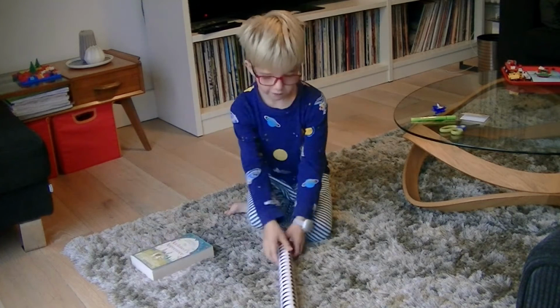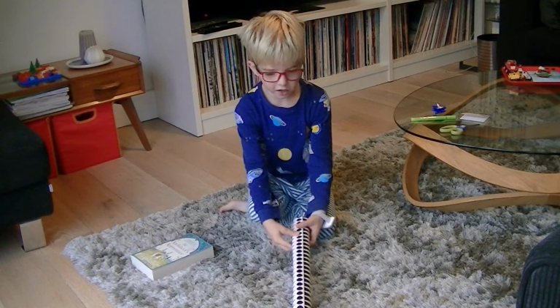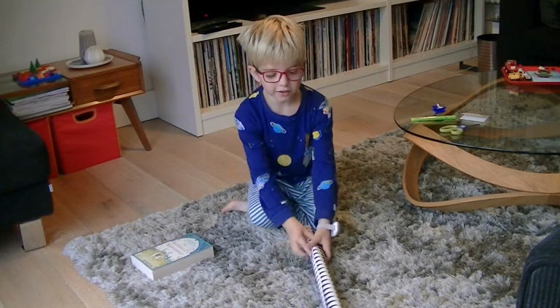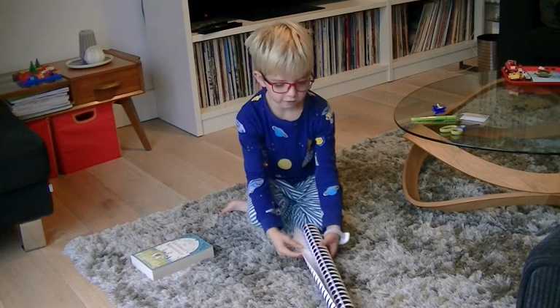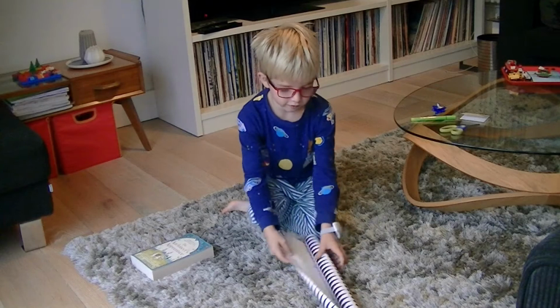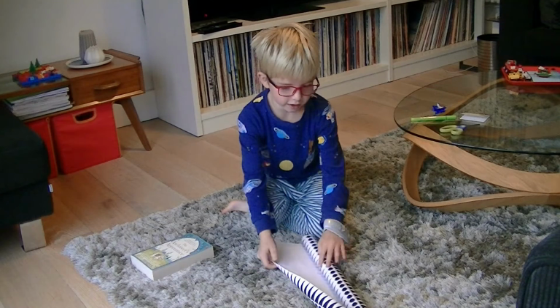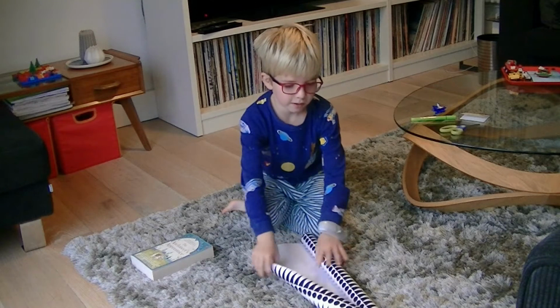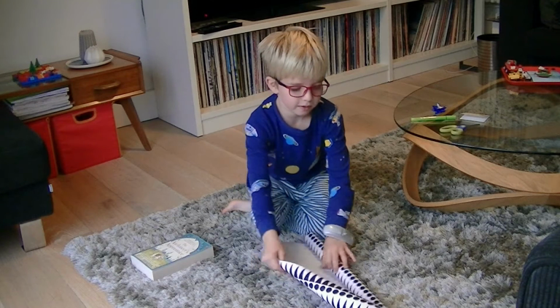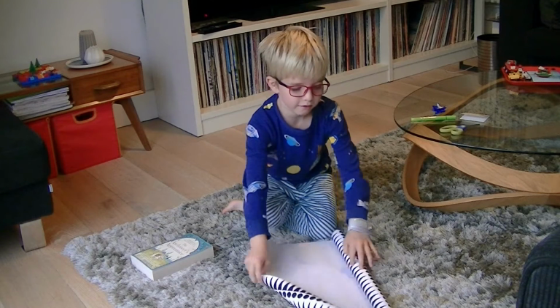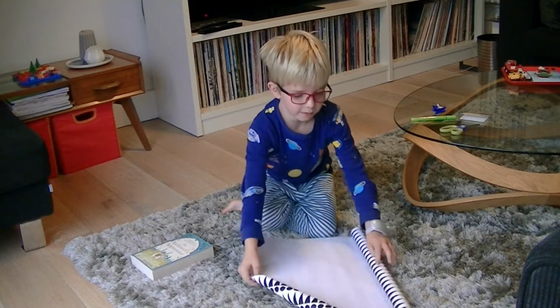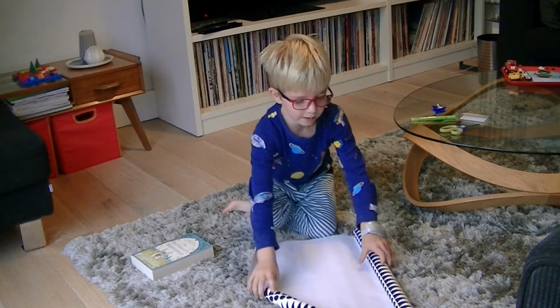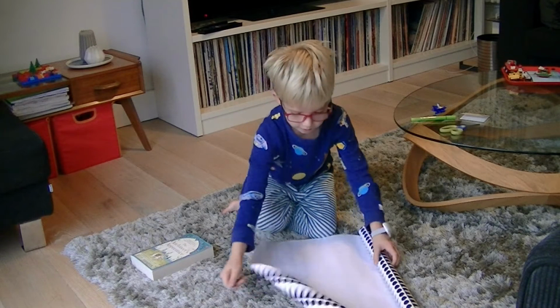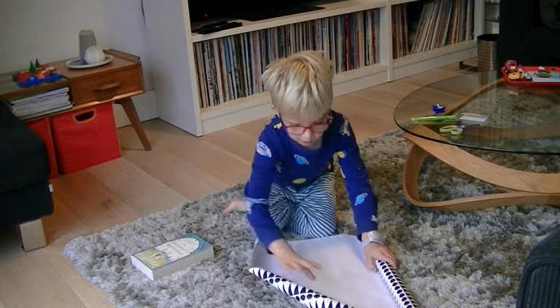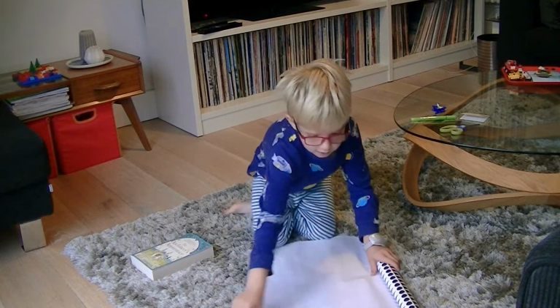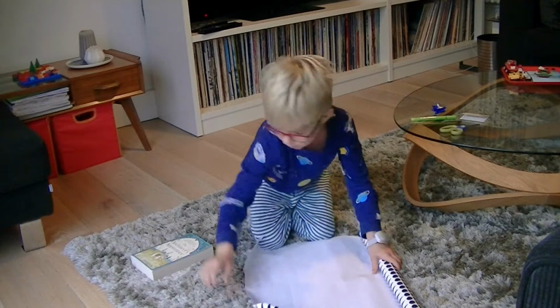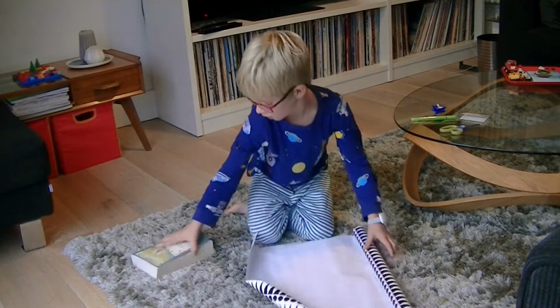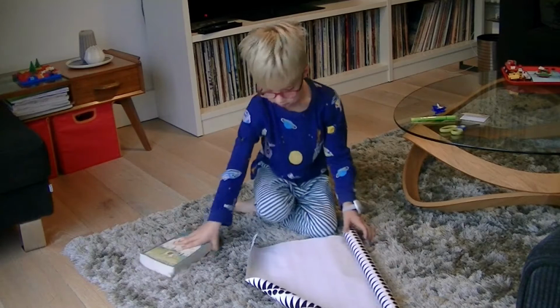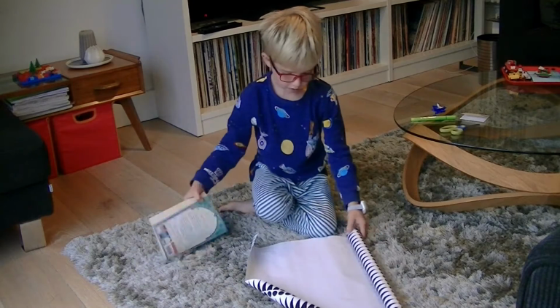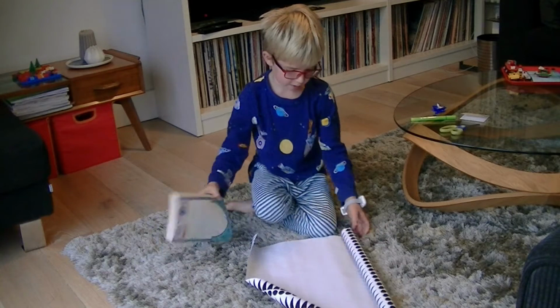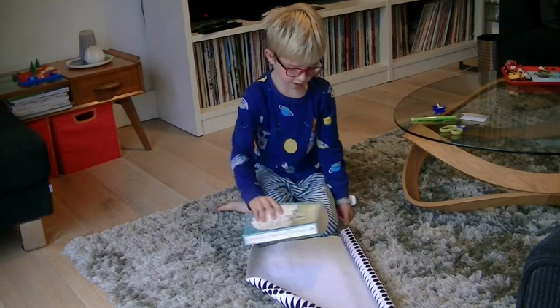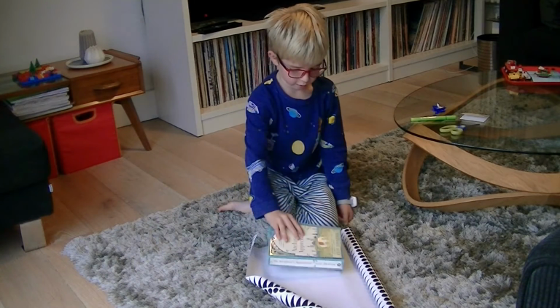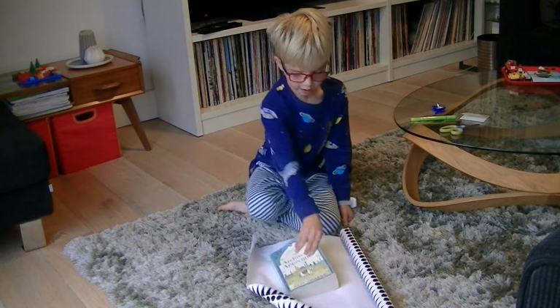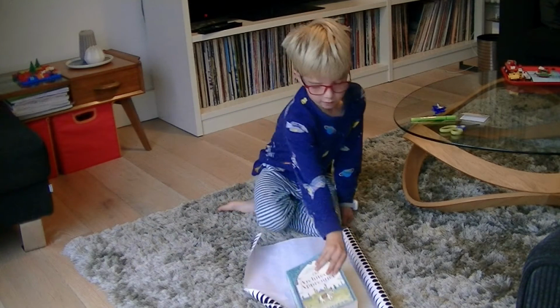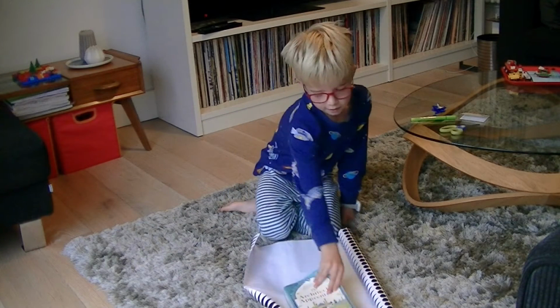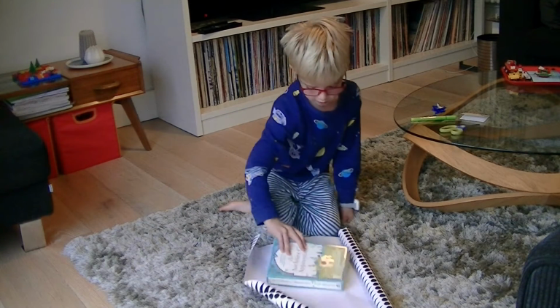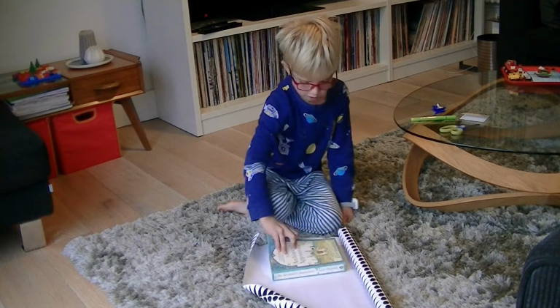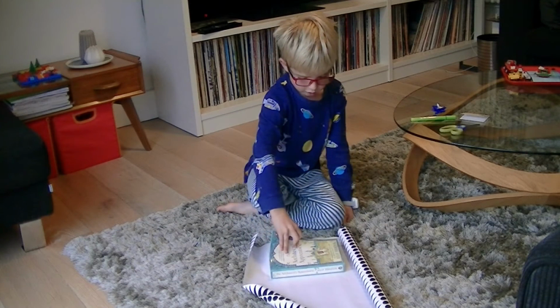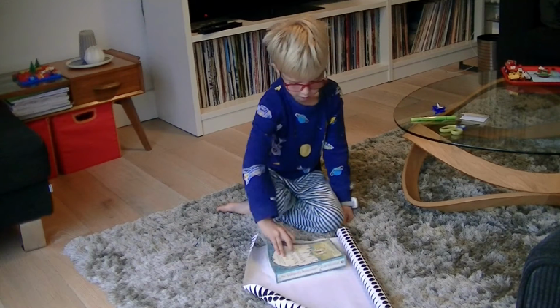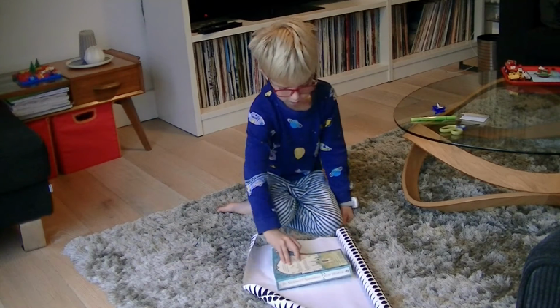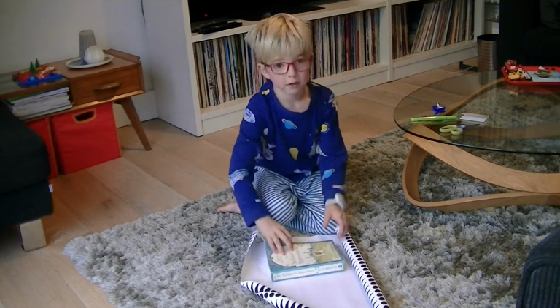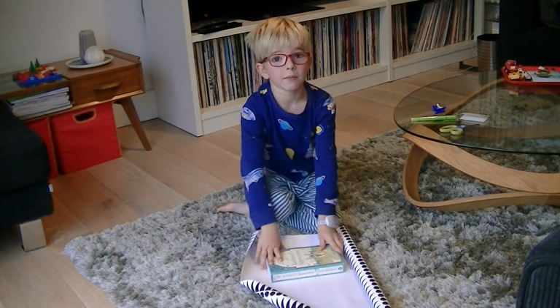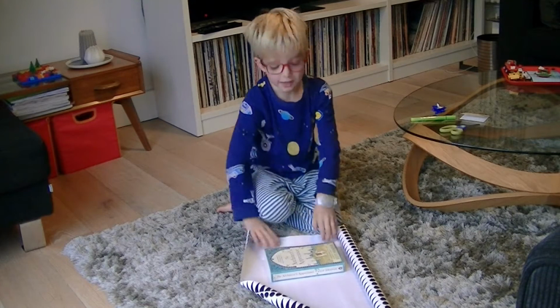First you need to unwrap the paper. Some people might do it that way but I do it this way, where you put the book in.